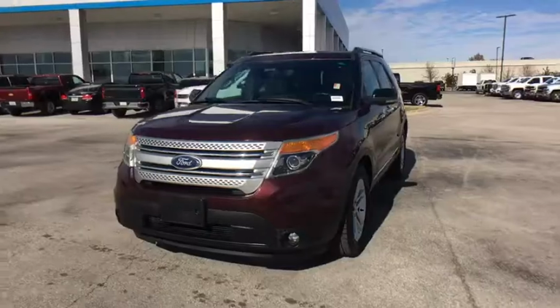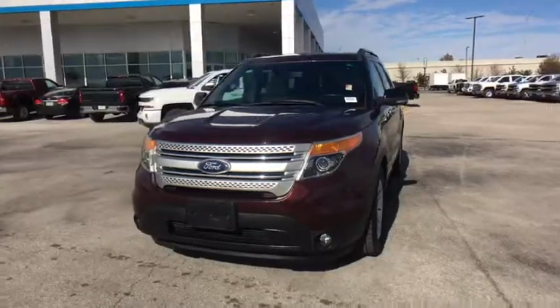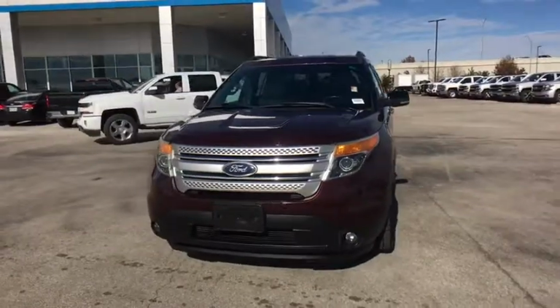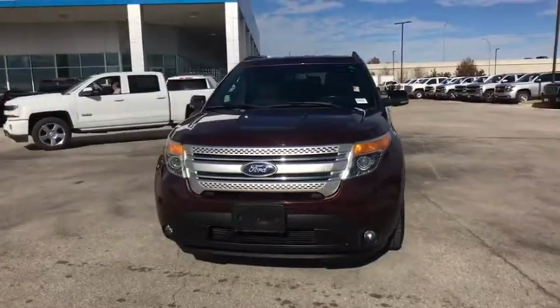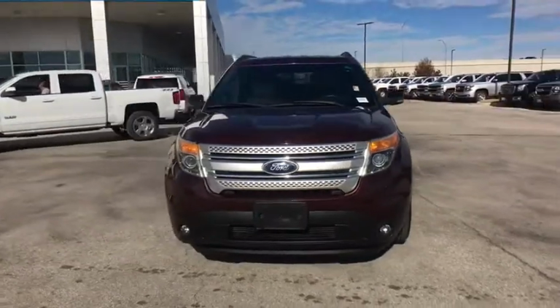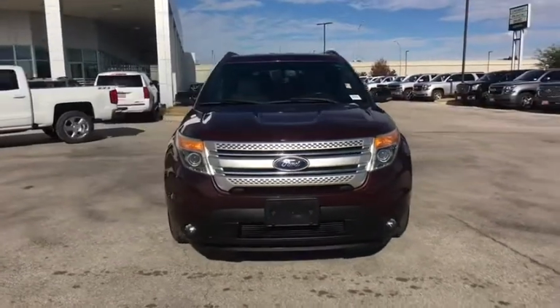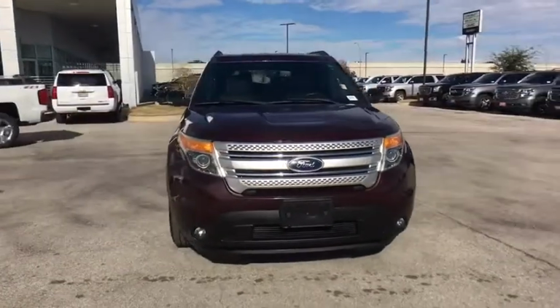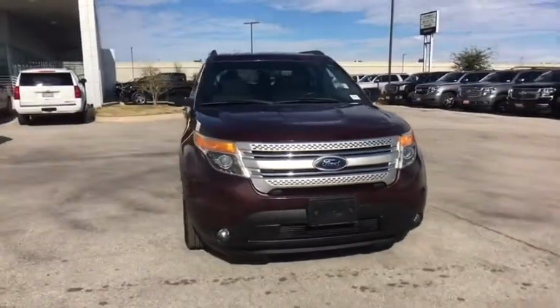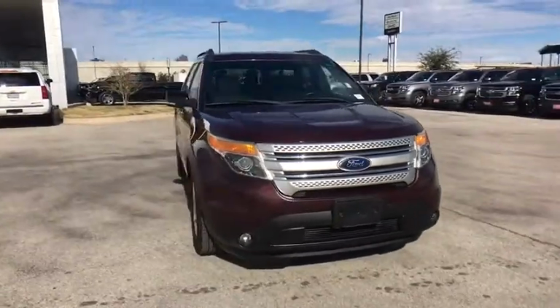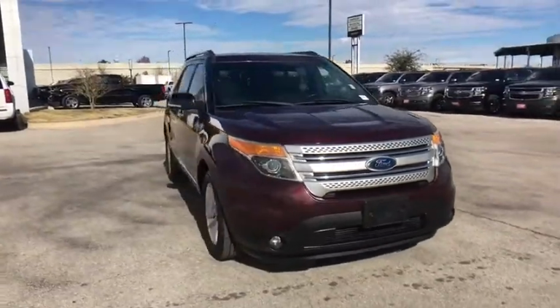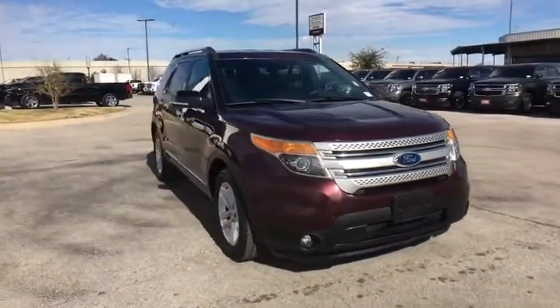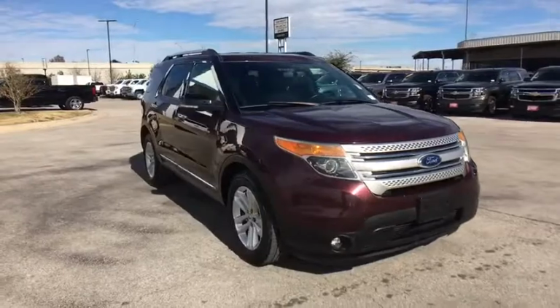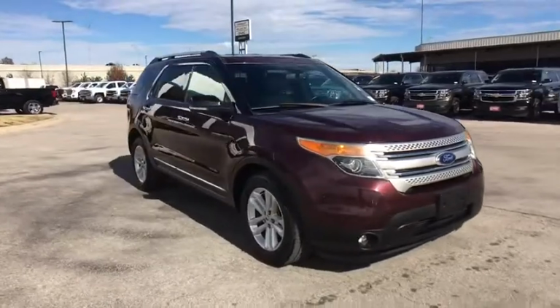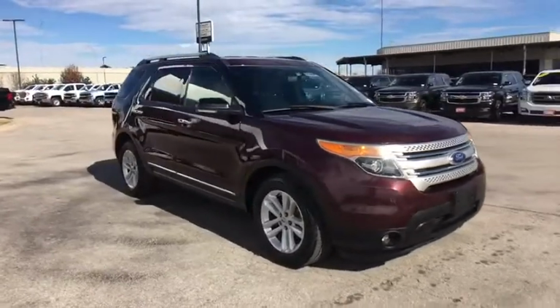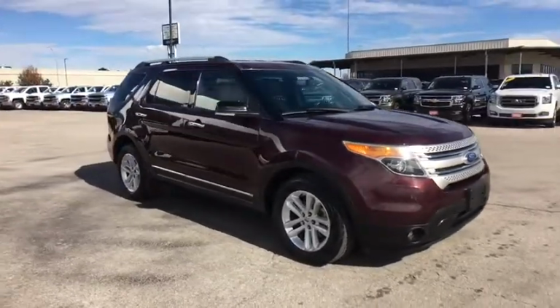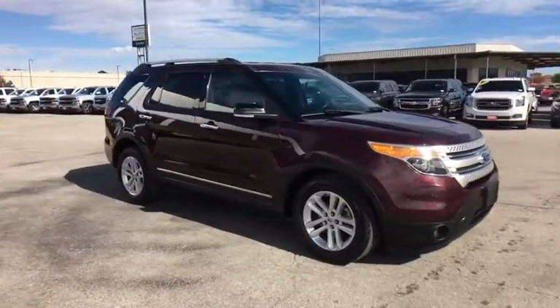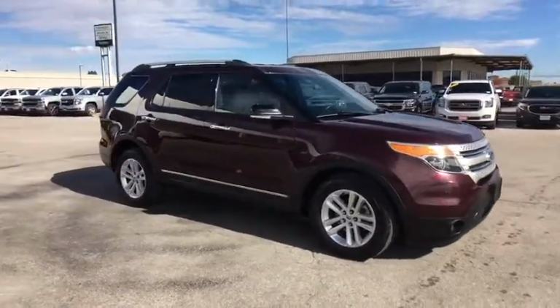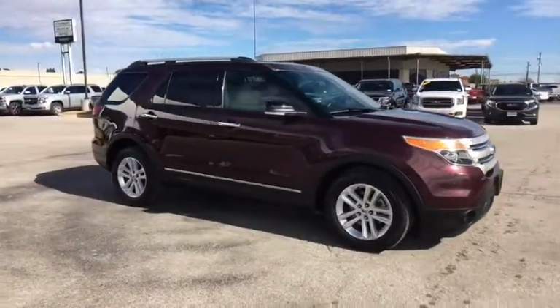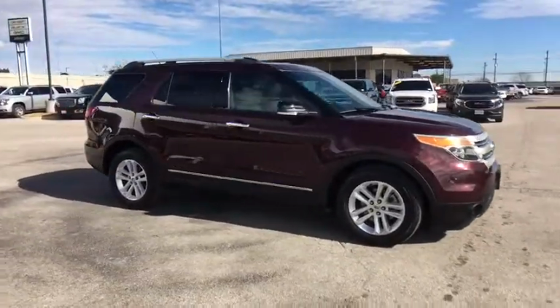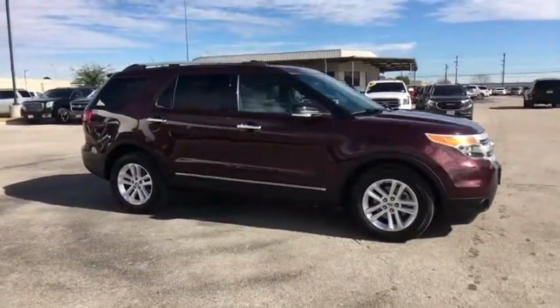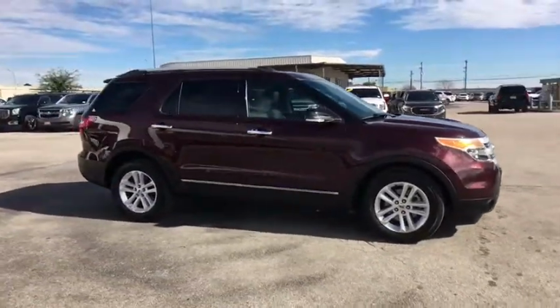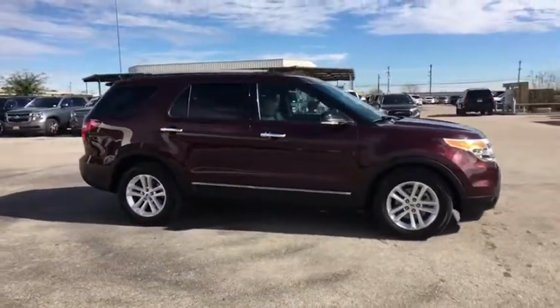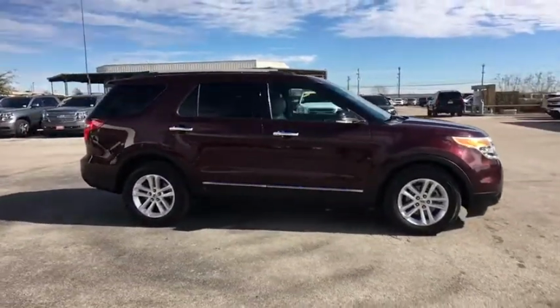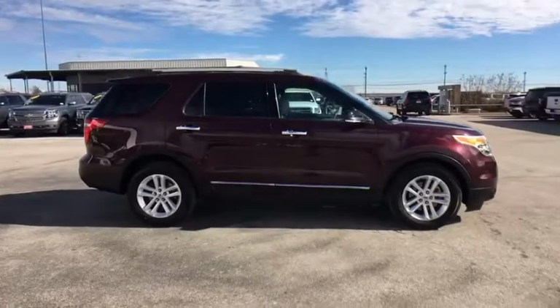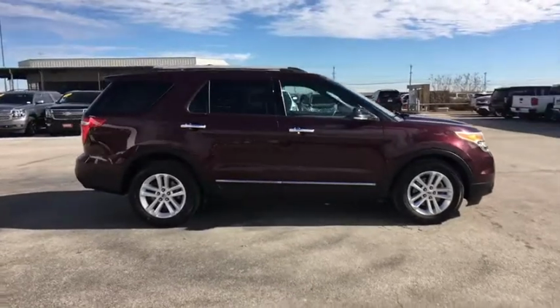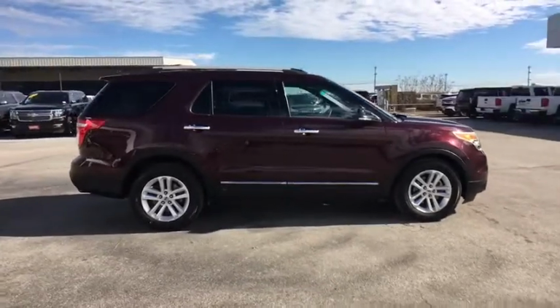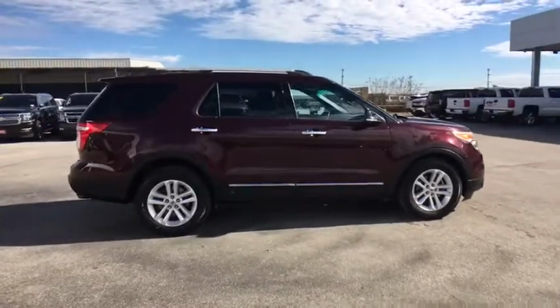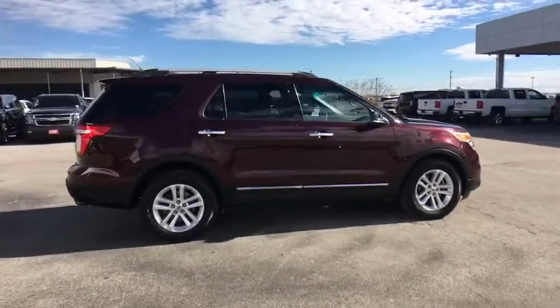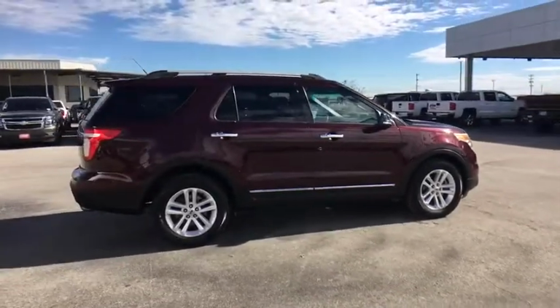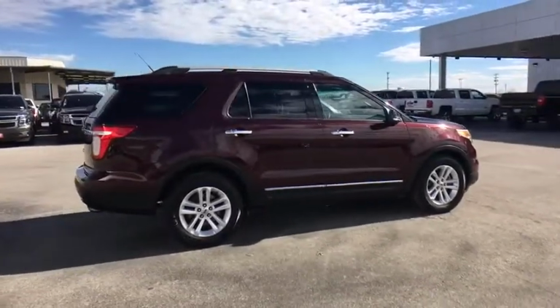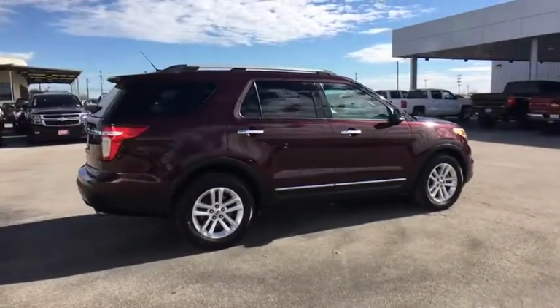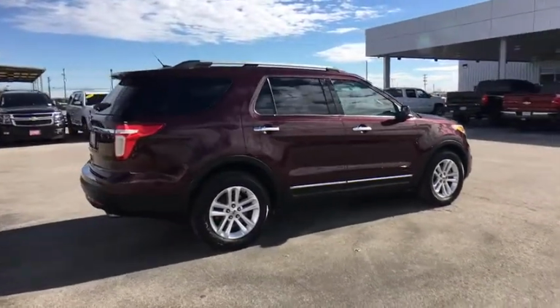2011 Ford Explorer. You've got a lot of capabilities to call on in a Ford Explorer. Don't underestimate your choices. This vehicle has less than 115,000 miles. Here are some of this vehicle's great options.